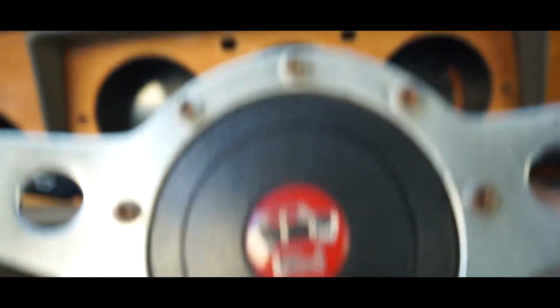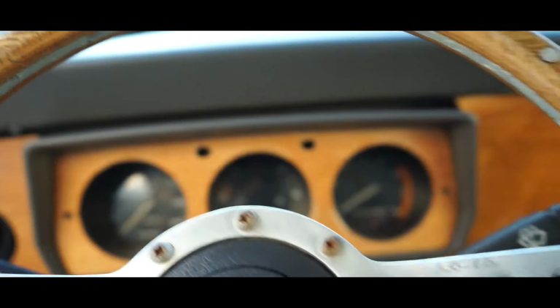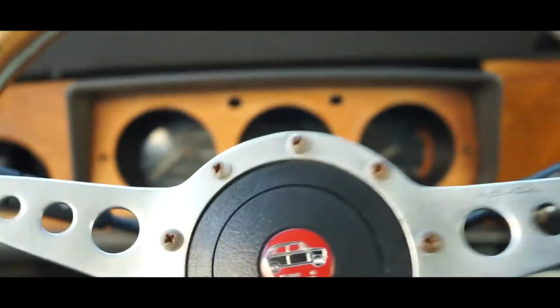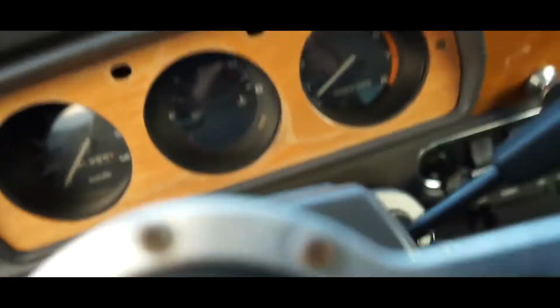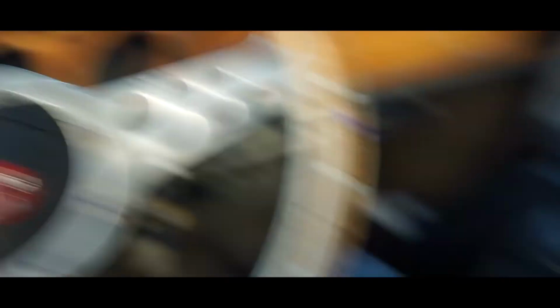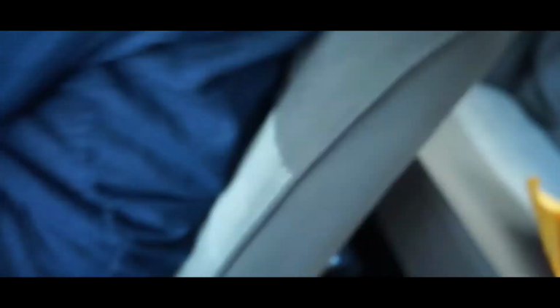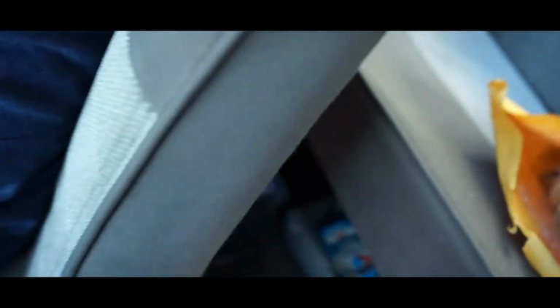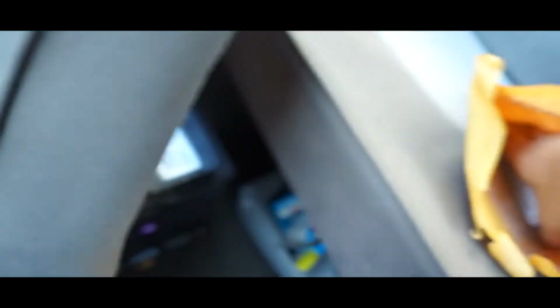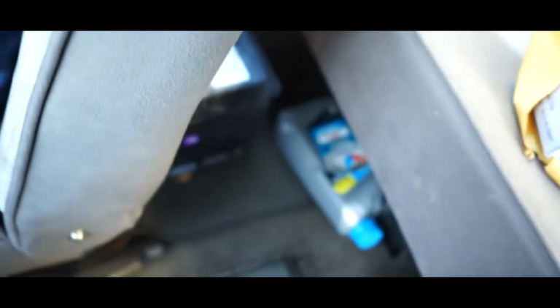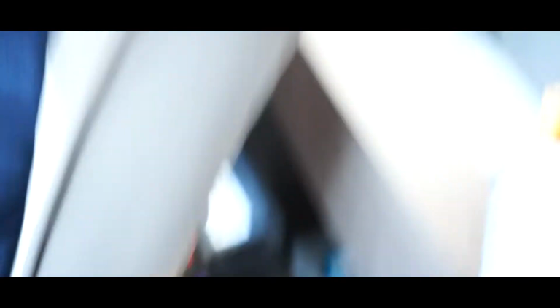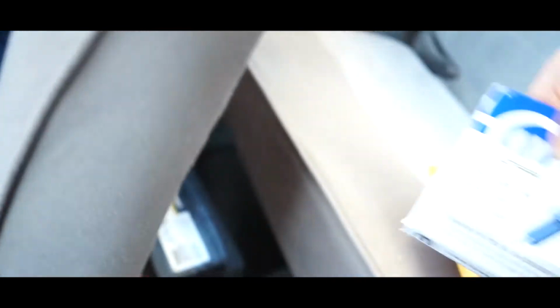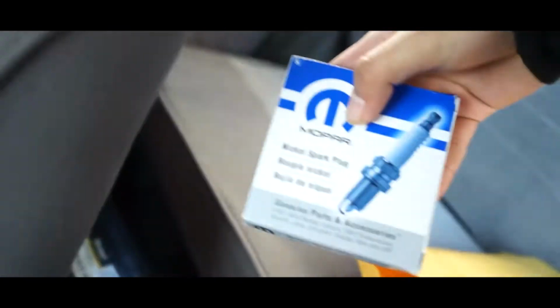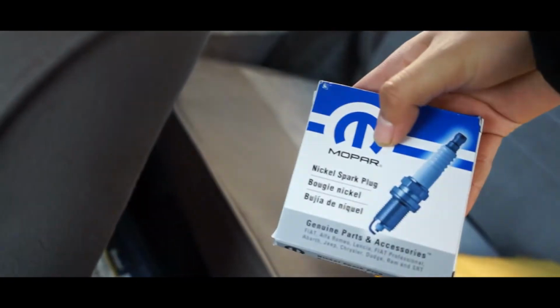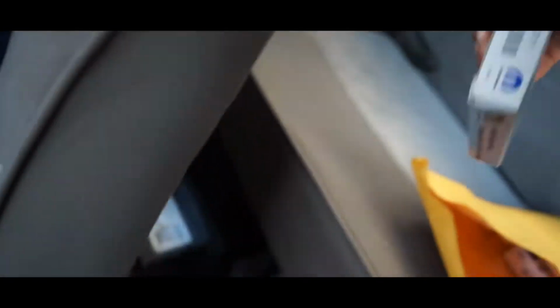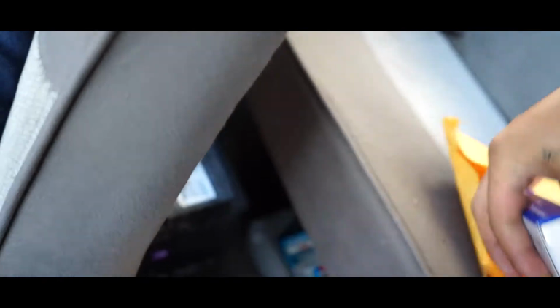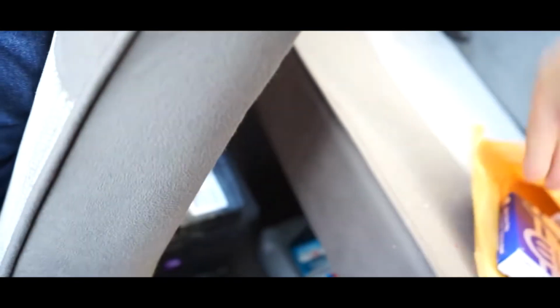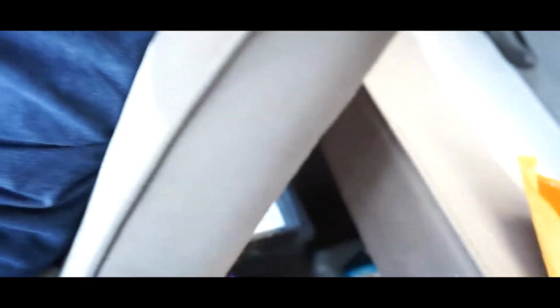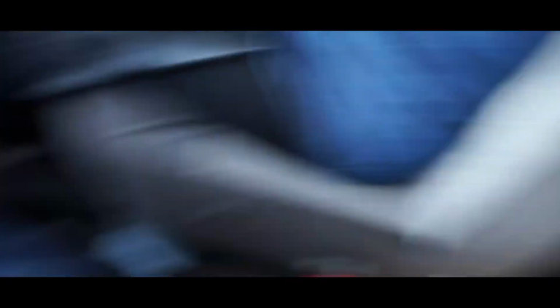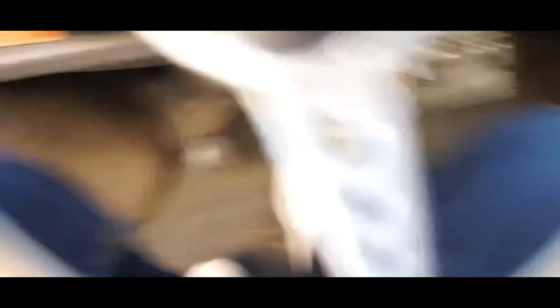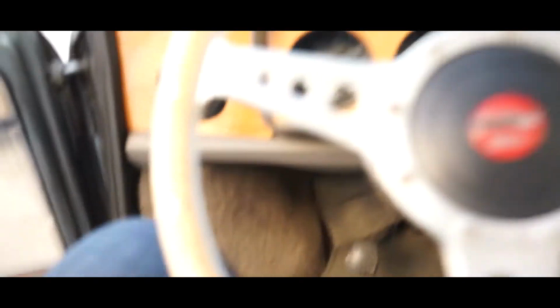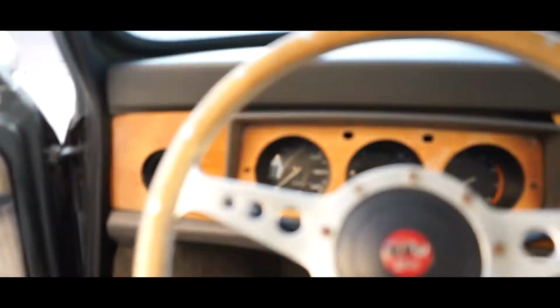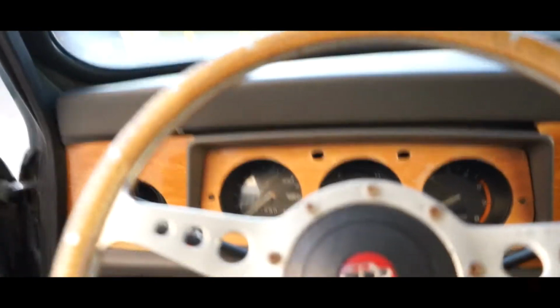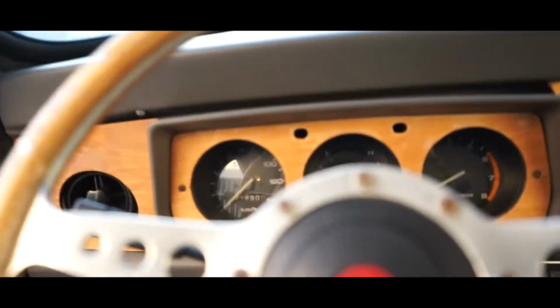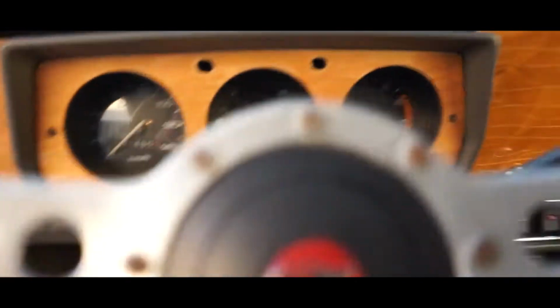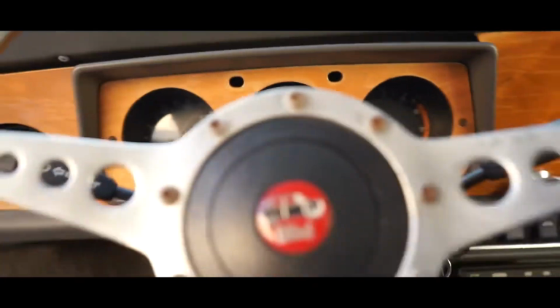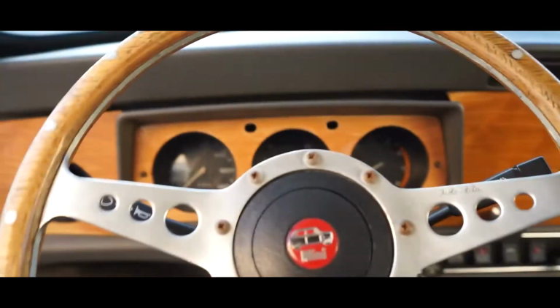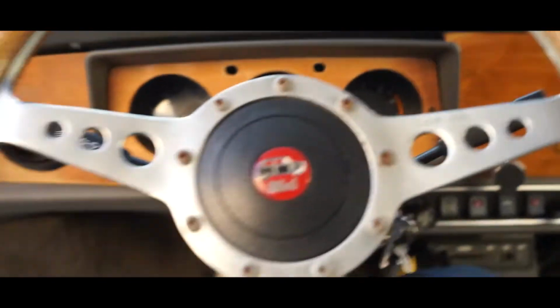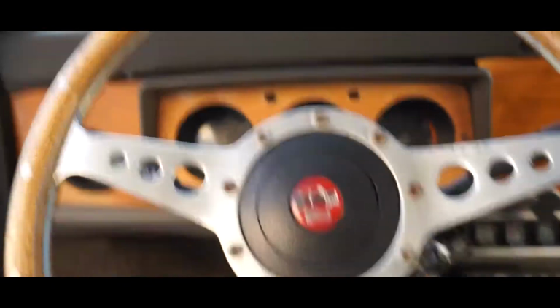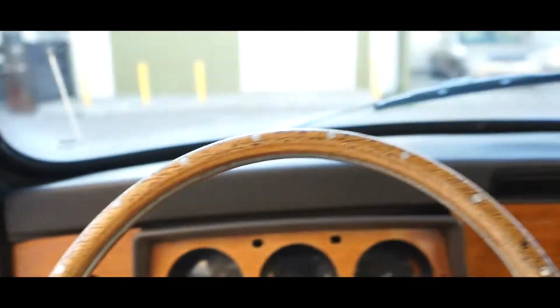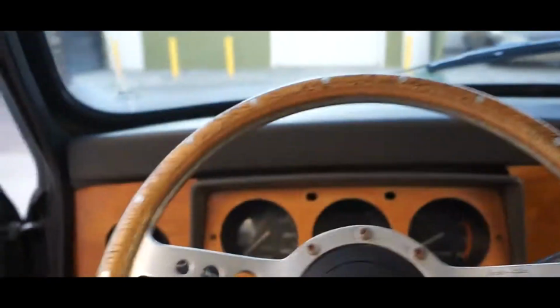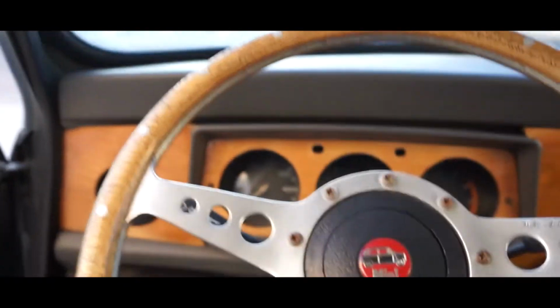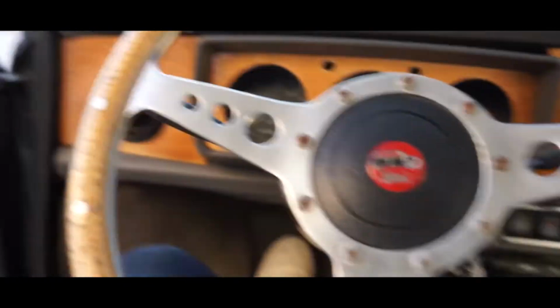So I started ordering parts for the Challenger. This is the last missing piece — my spark plugs. I have everything else at the car already. We're gonna probably pass by Home Depot right now and pick up a torque wrench.